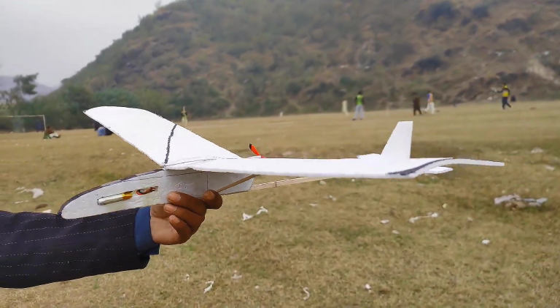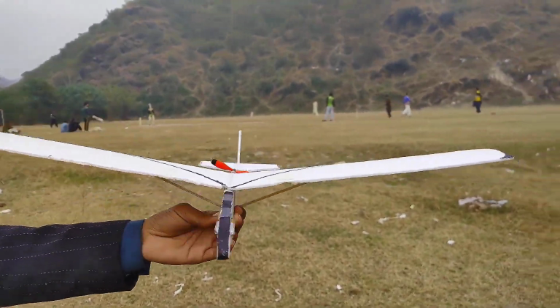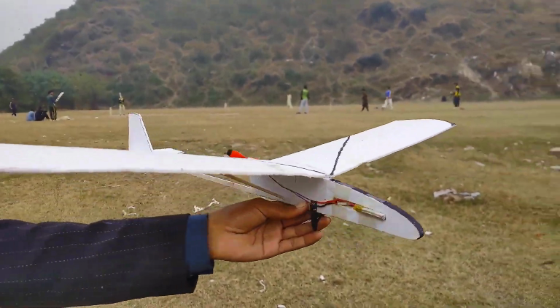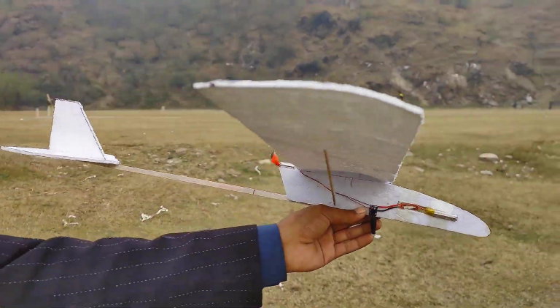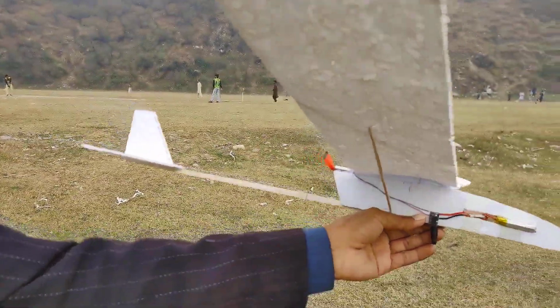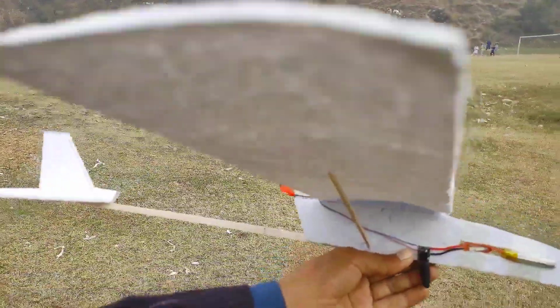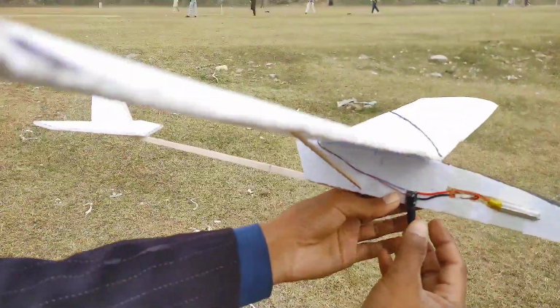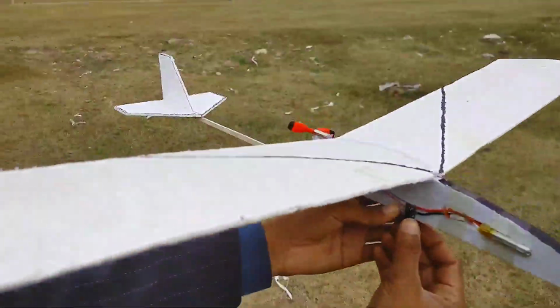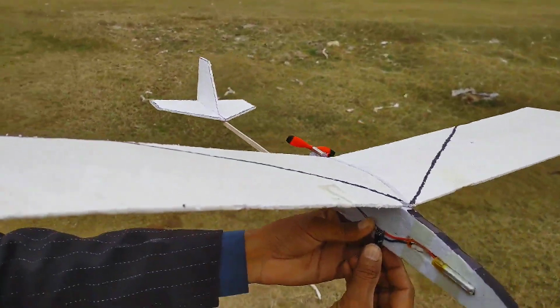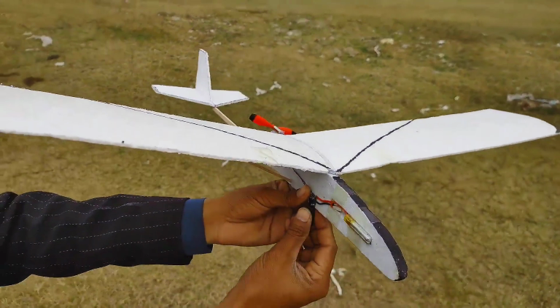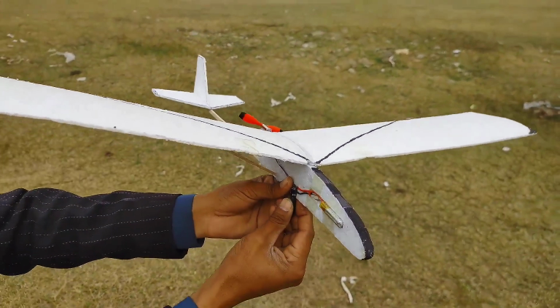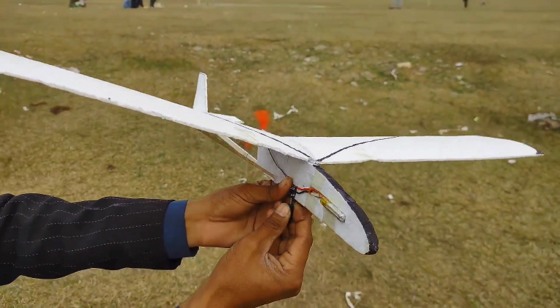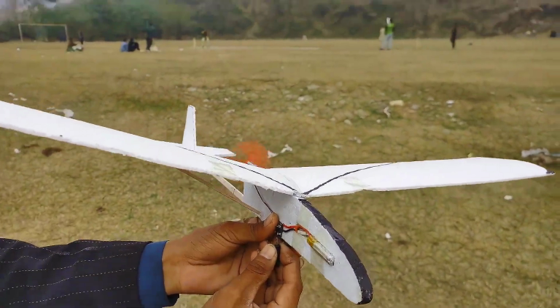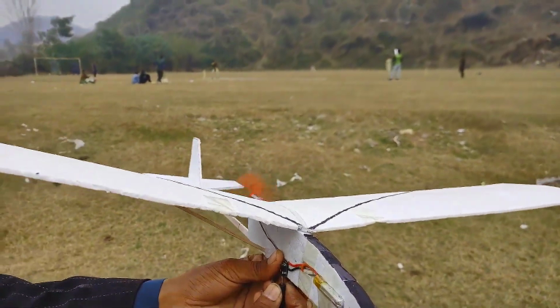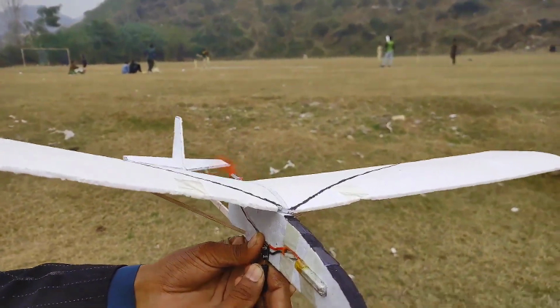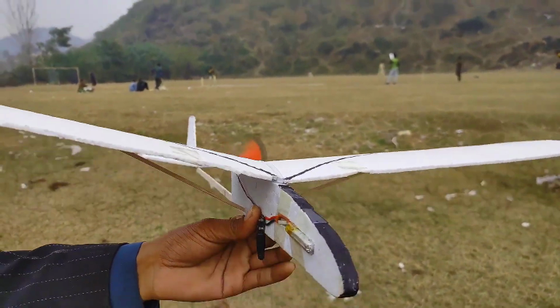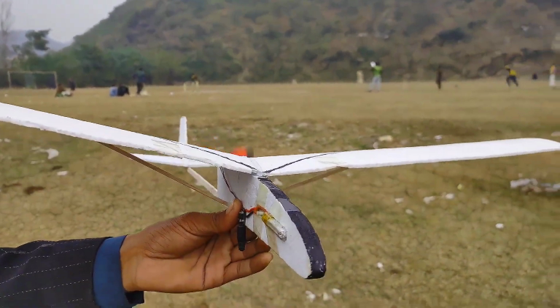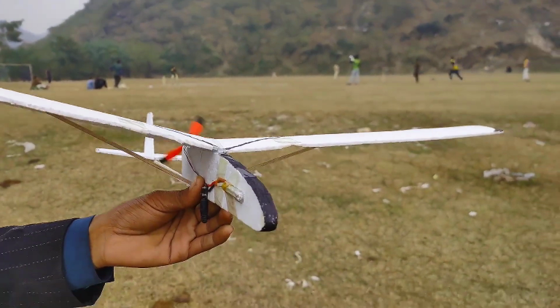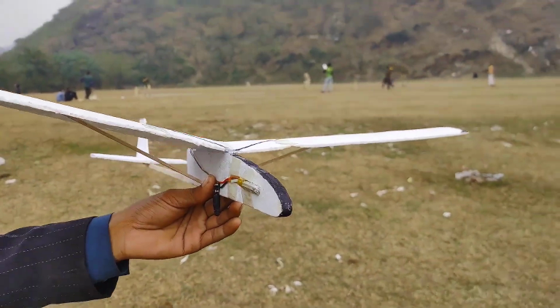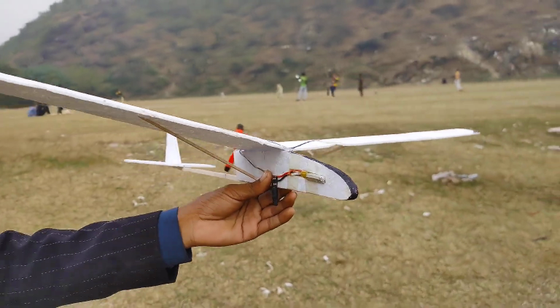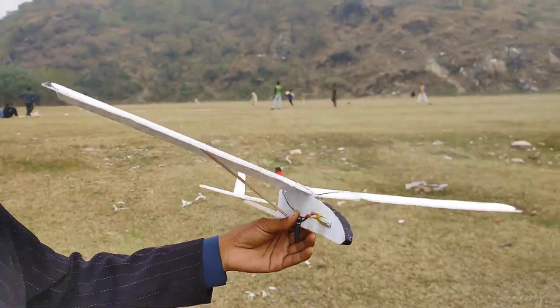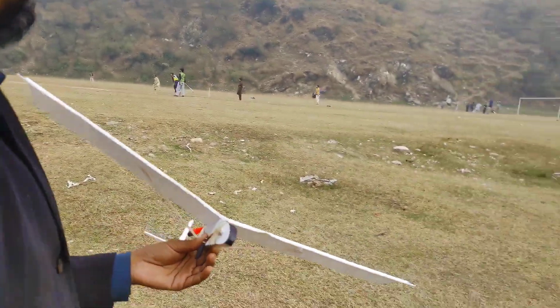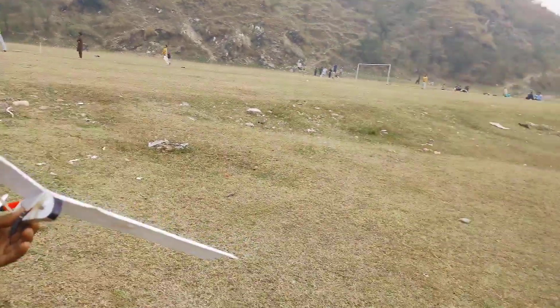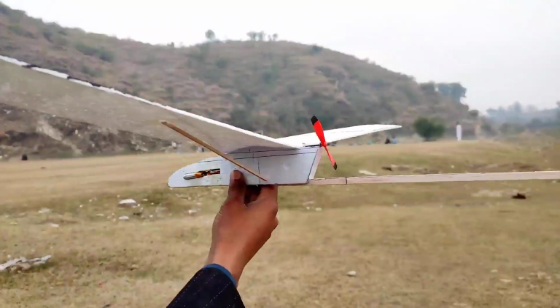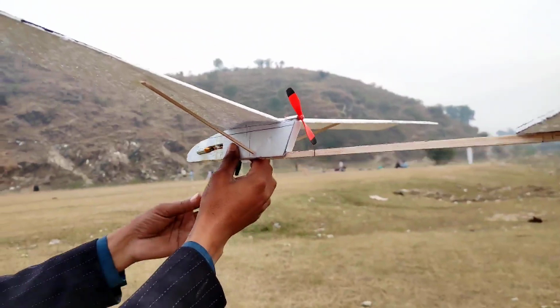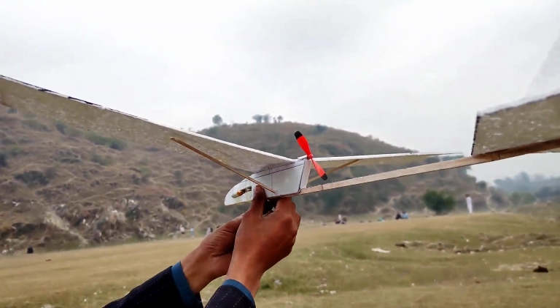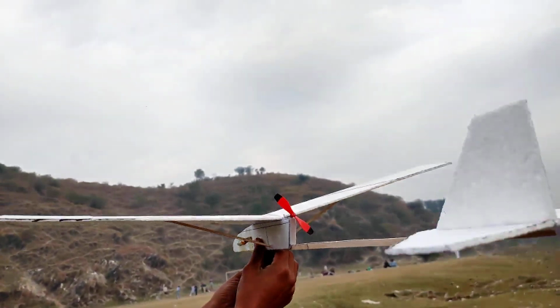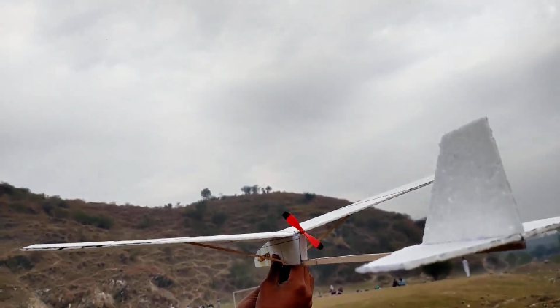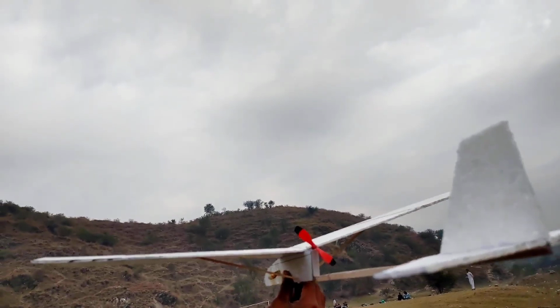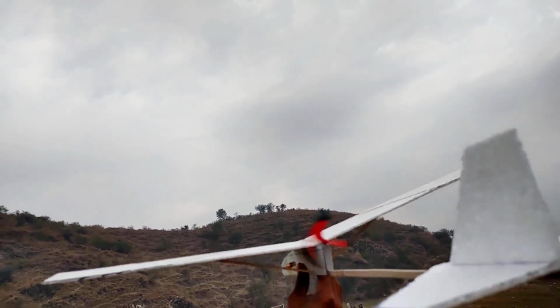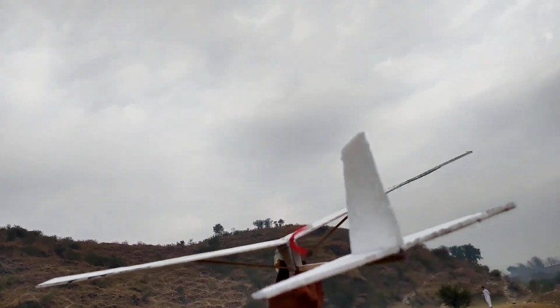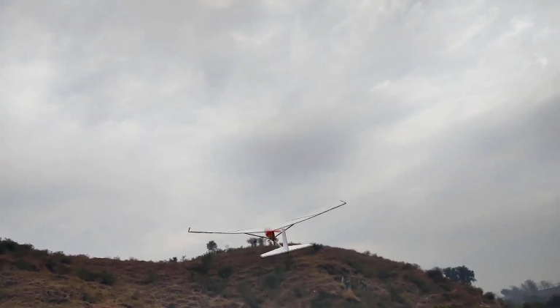Let's take a closer look at how these planes work. First, let's talk about the structure. Free-flight capacitor-powered planes are typically lightweight and made of materials like balsa wood, foam, or plastic. They are designed to be aerodynamically efficient for gliding.